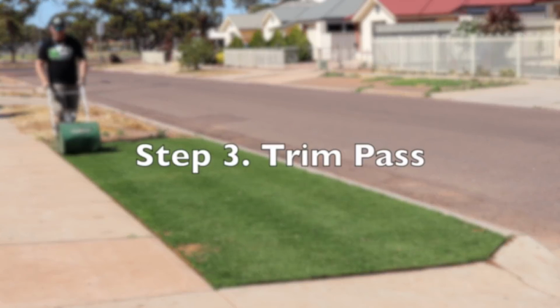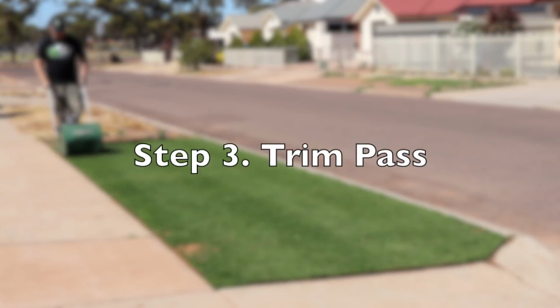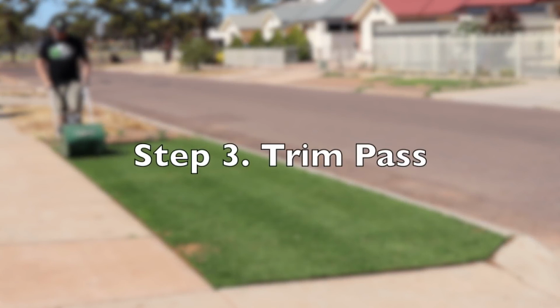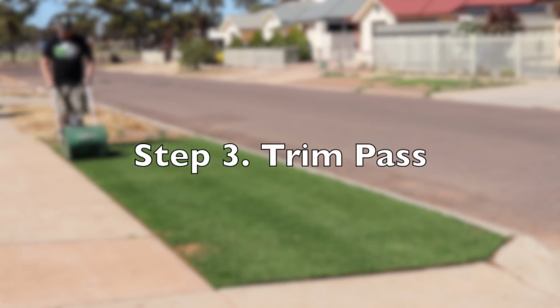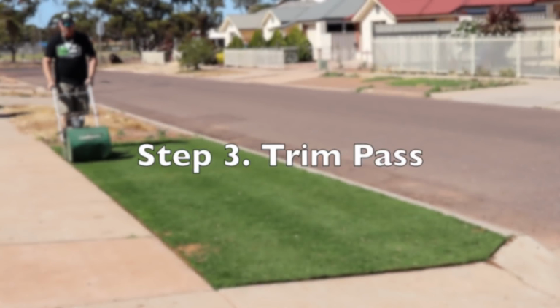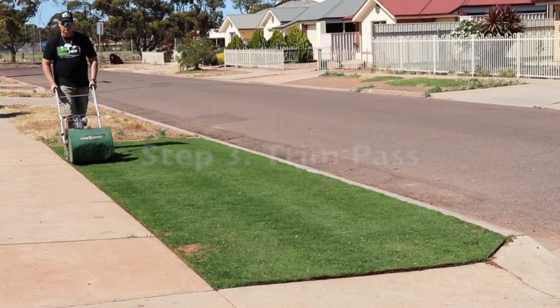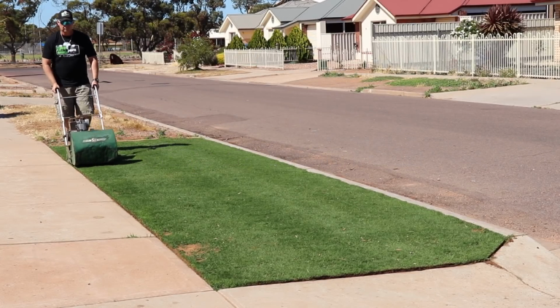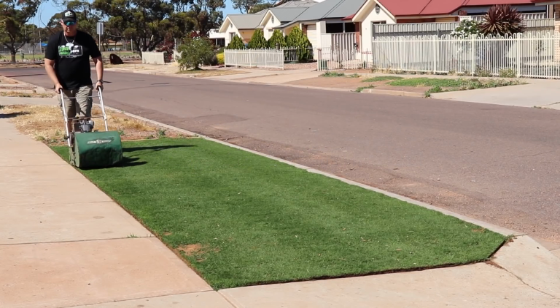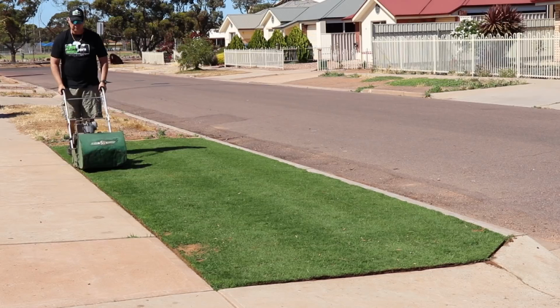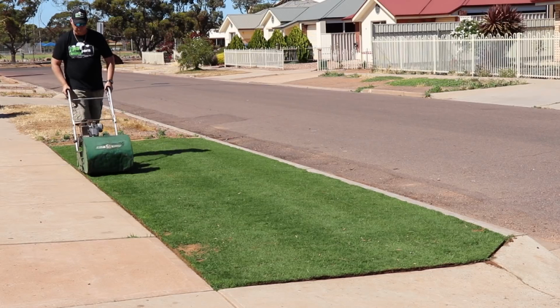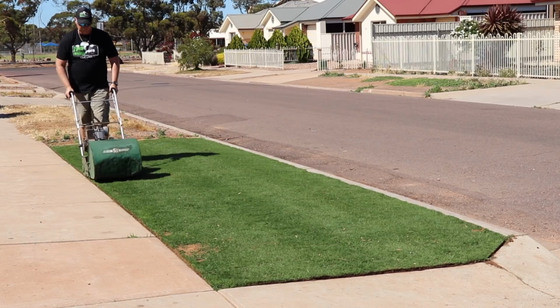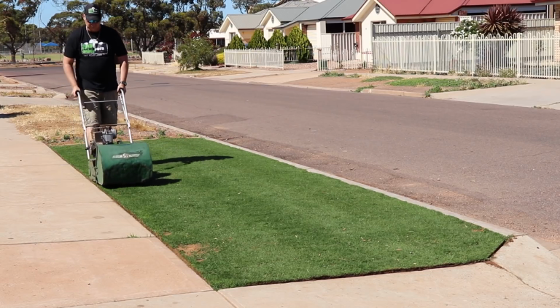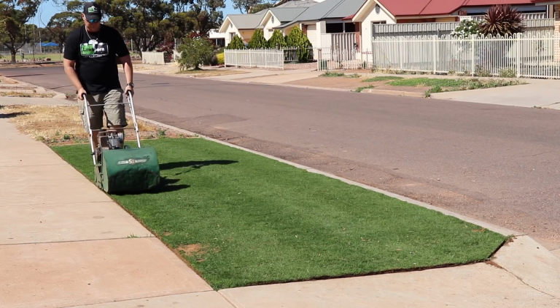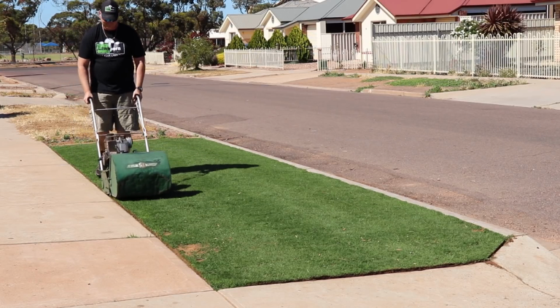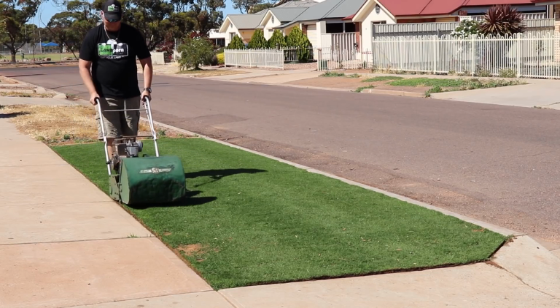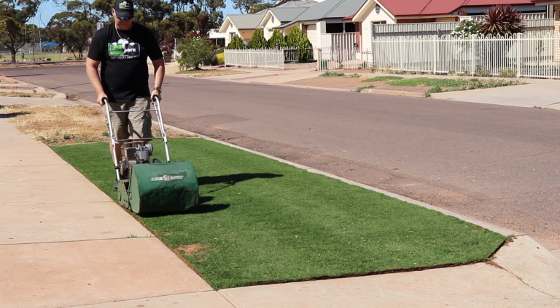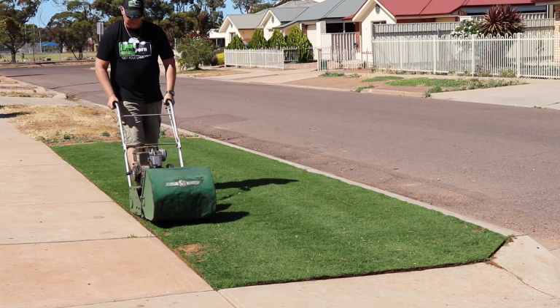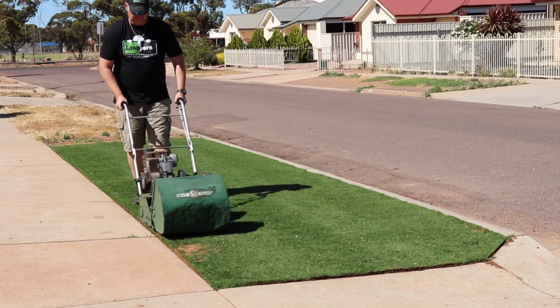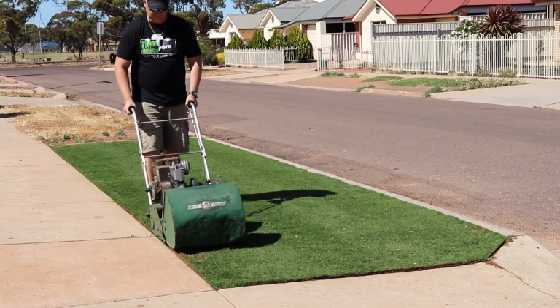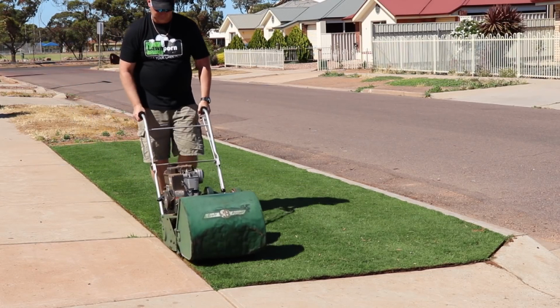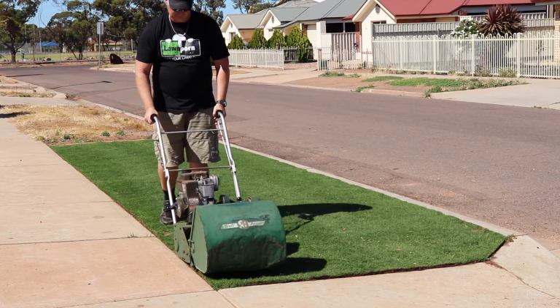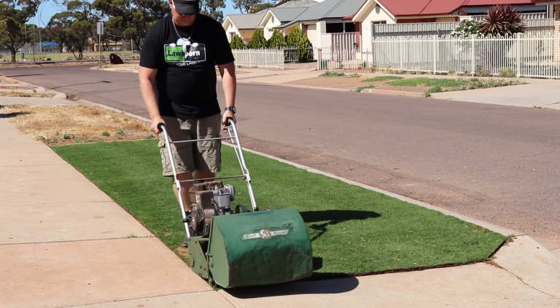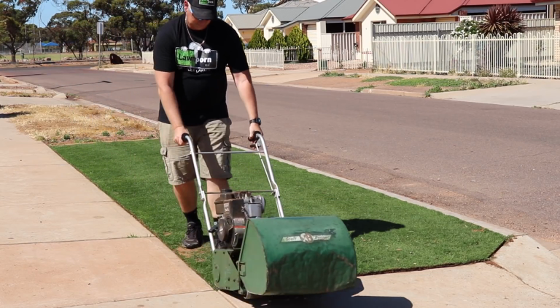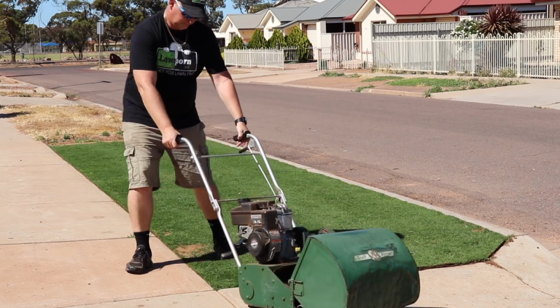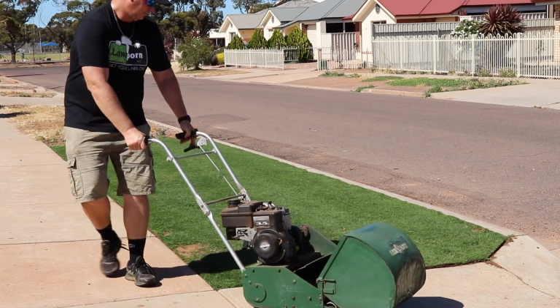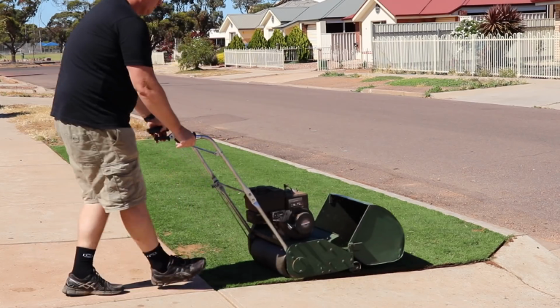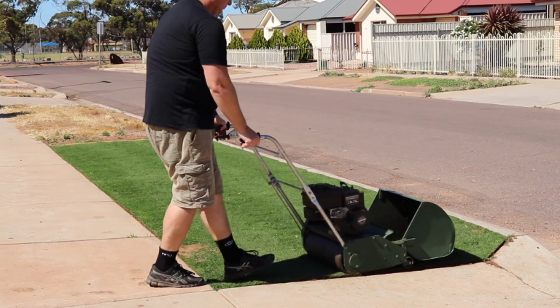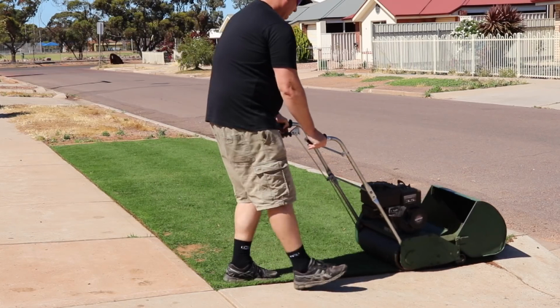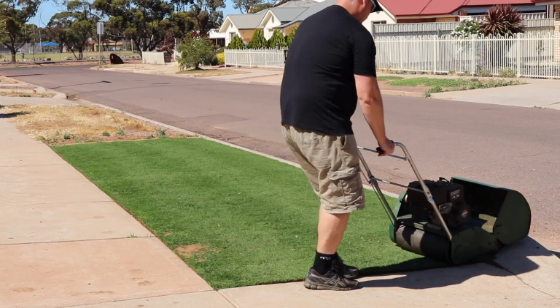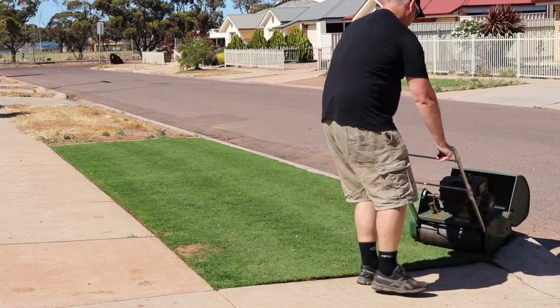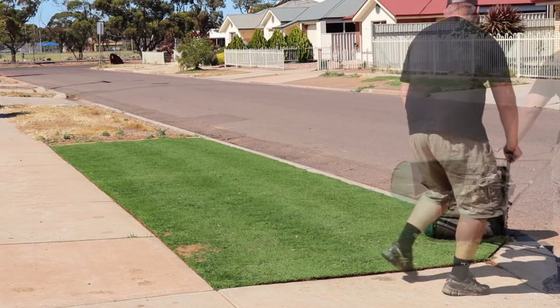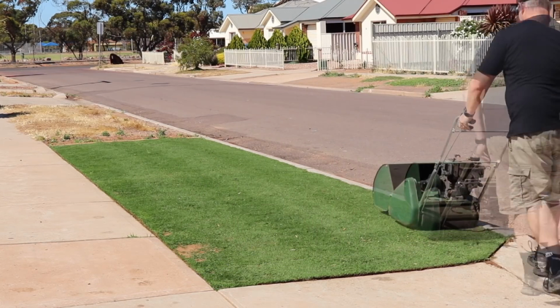Next thing to do is the trim pass. This is mowing around the edges. I mow with a catcher with this pass. Sometimes you have to take the catcher off at certain corners and certain environments like fences.